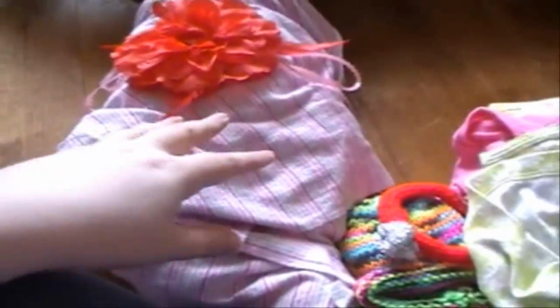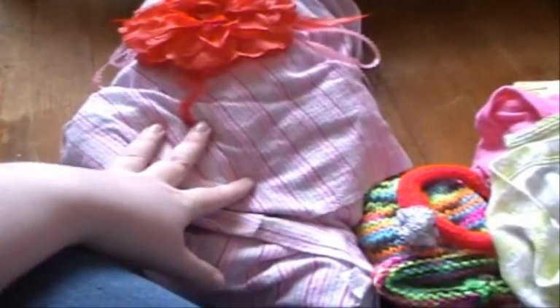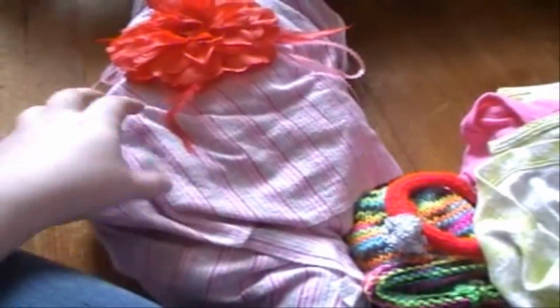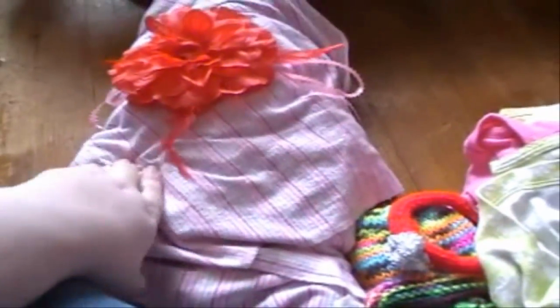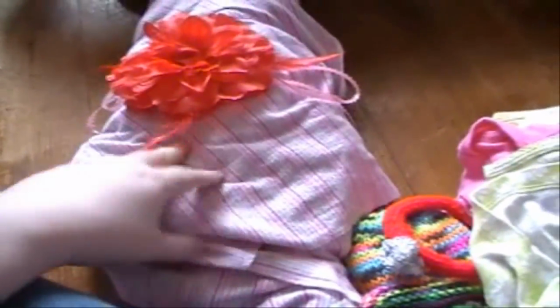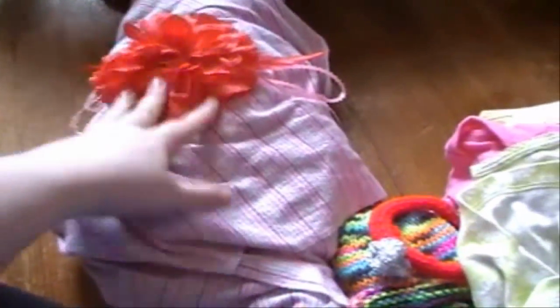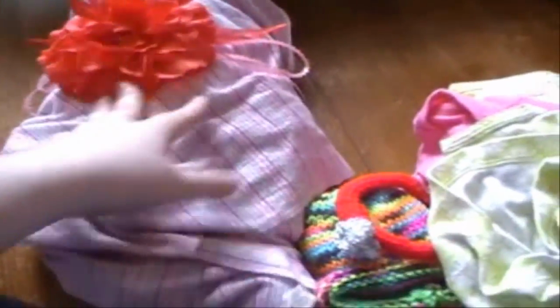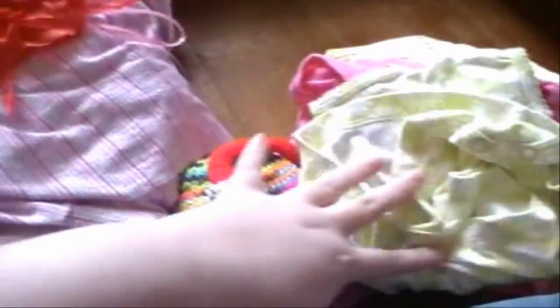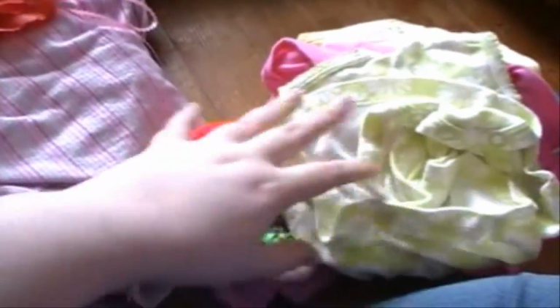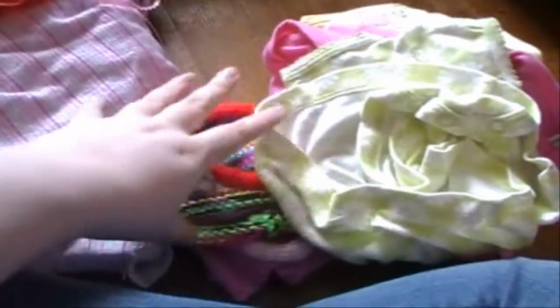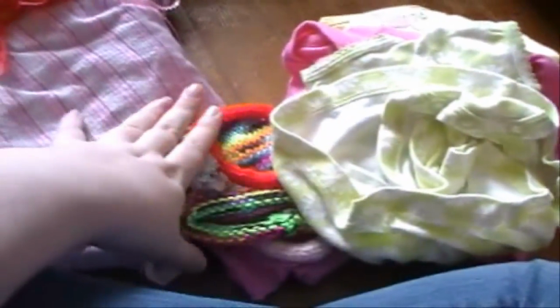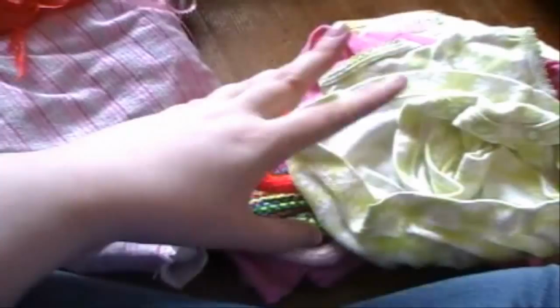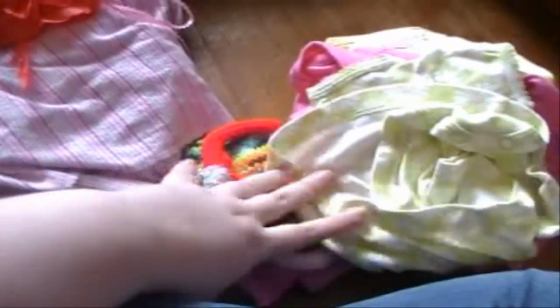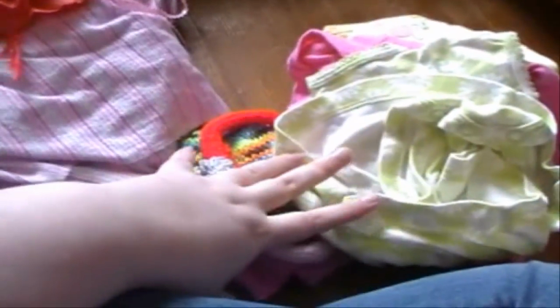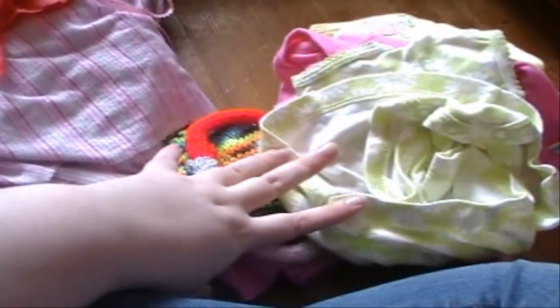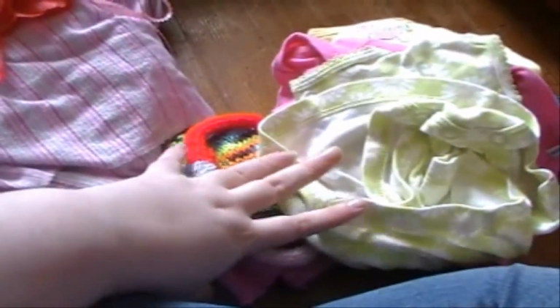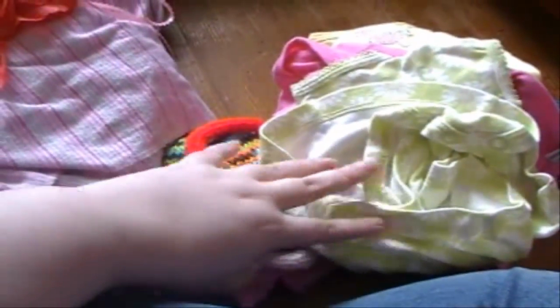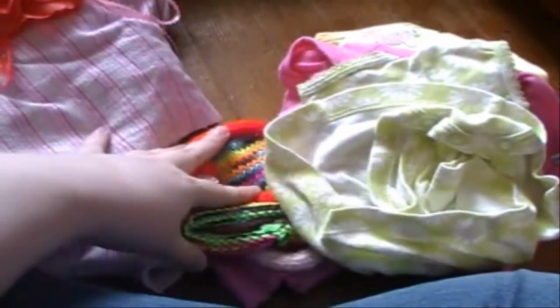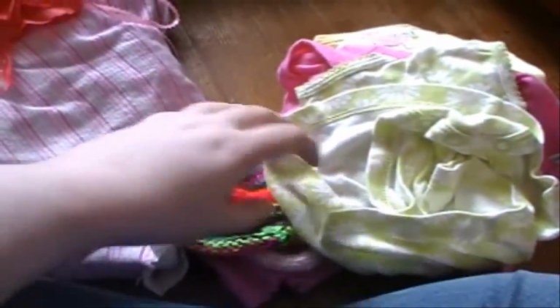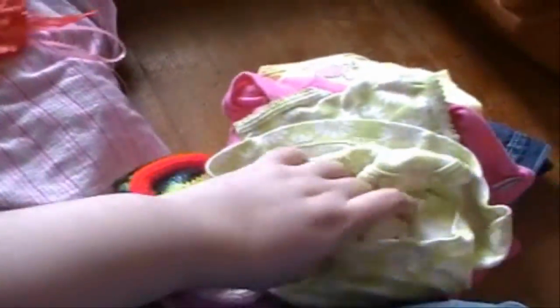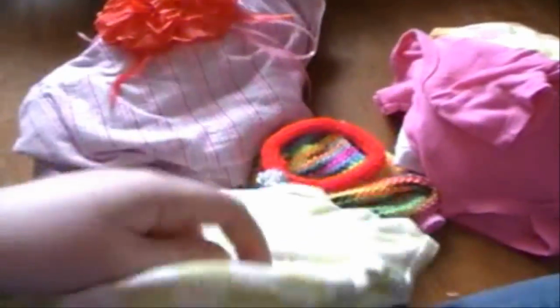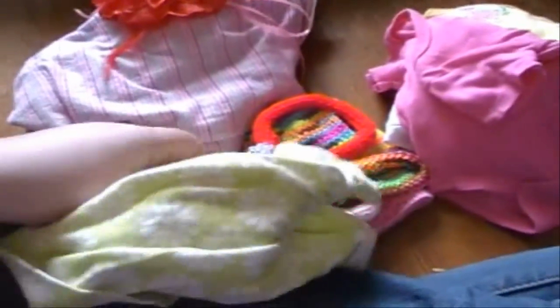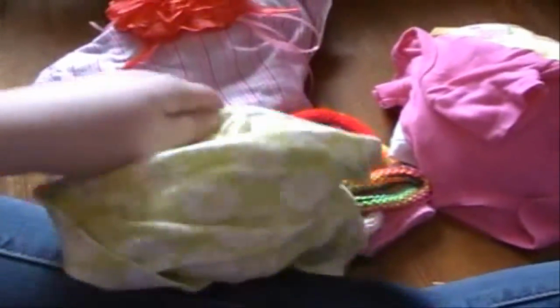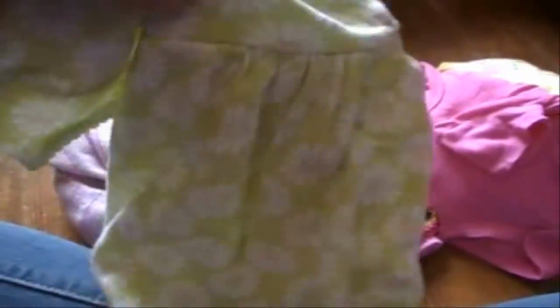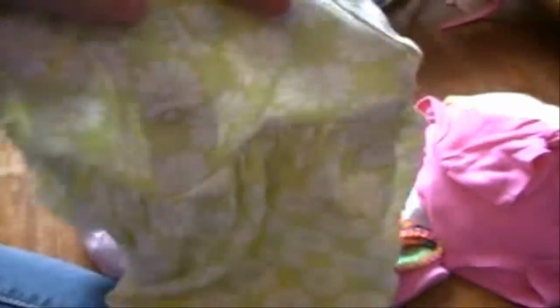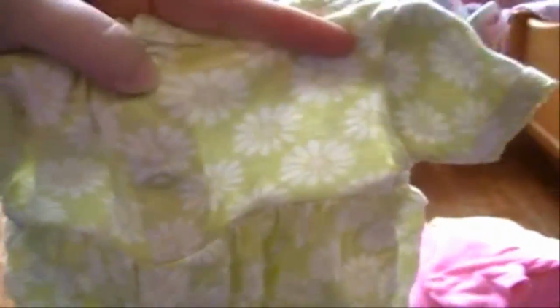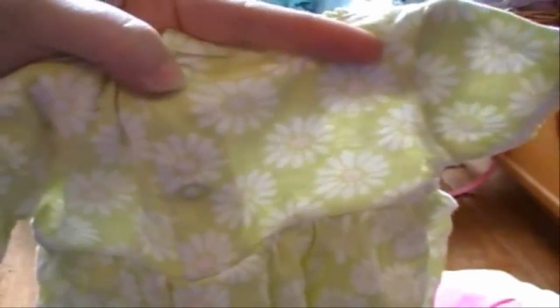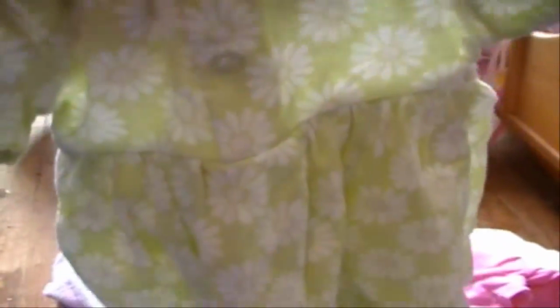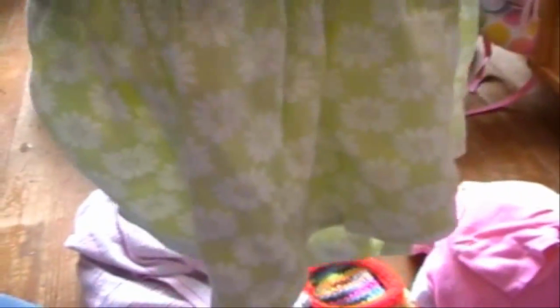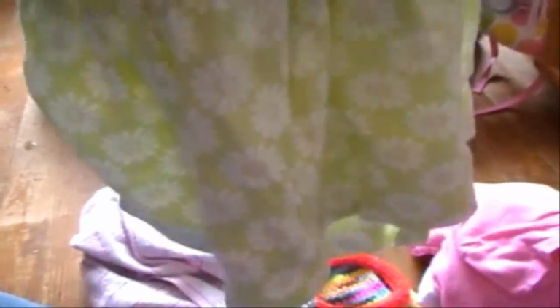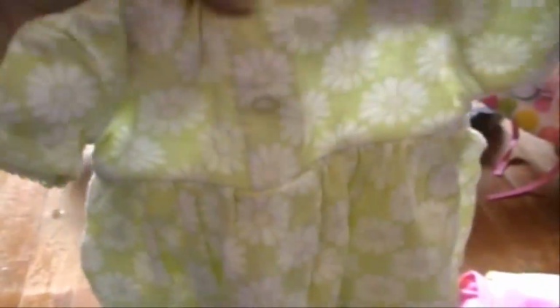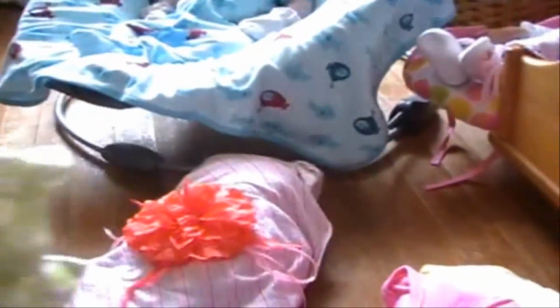Okay, so I took everything out of the box. Here she is and here are all of the extras. I'm just going to go through and show you guys what she sent me. She sent me this little dress and it just has flowers on it and it's super adorable.